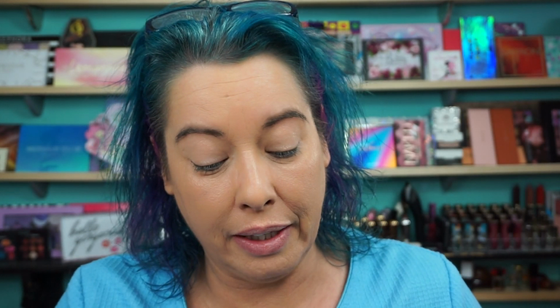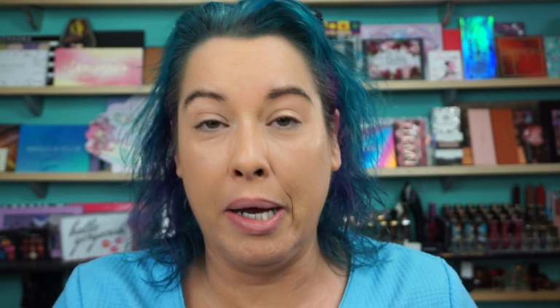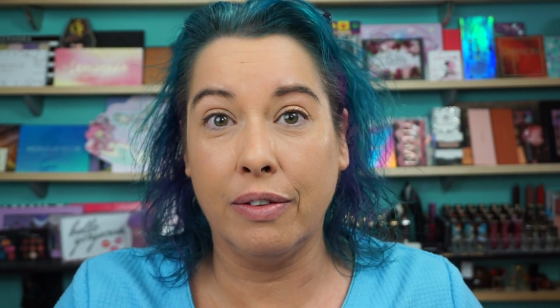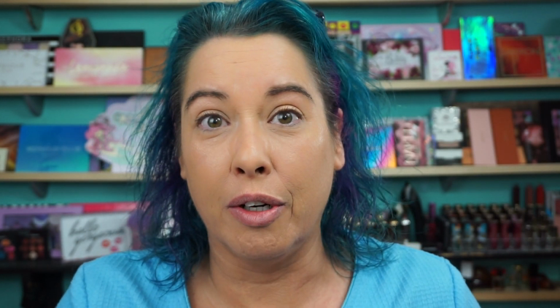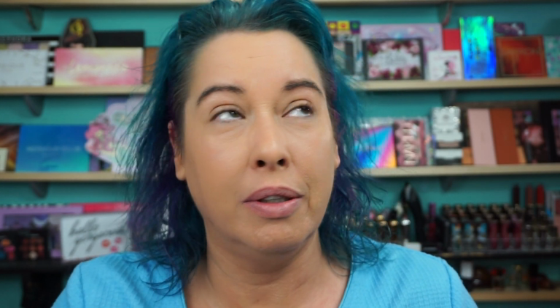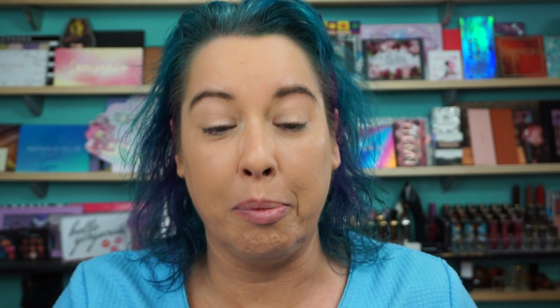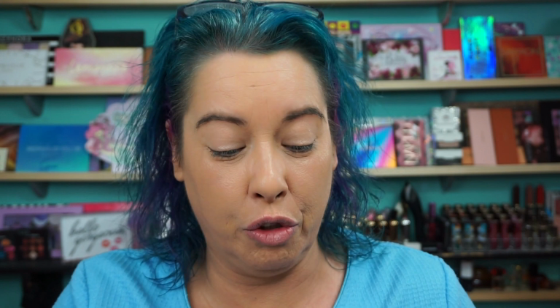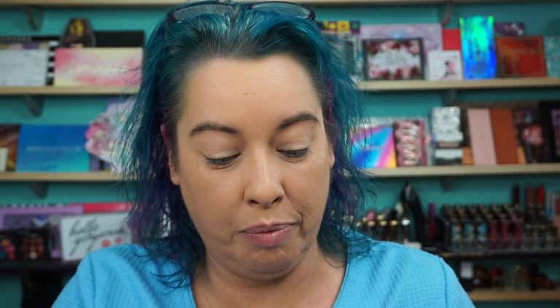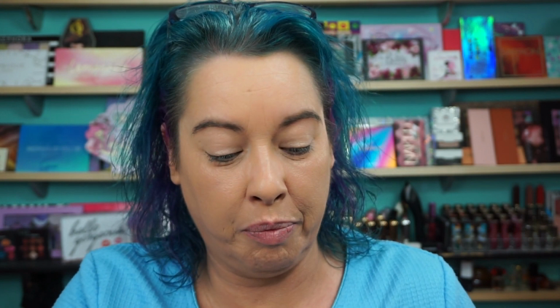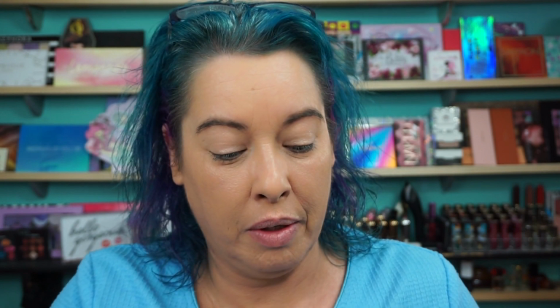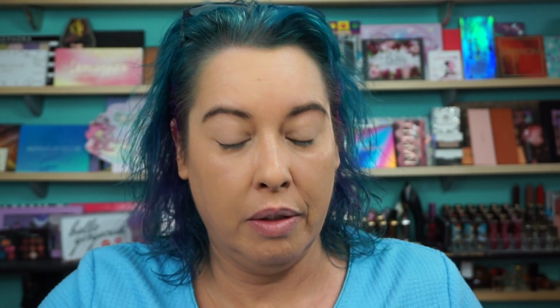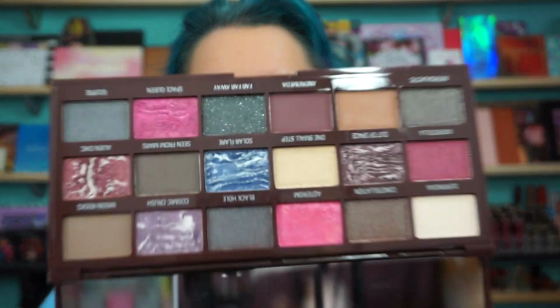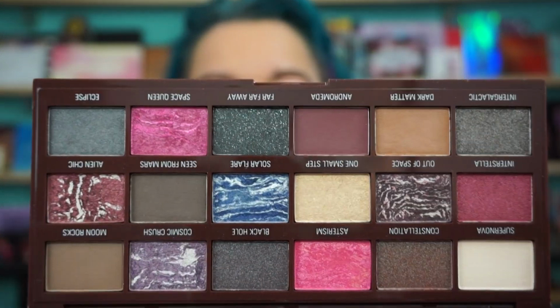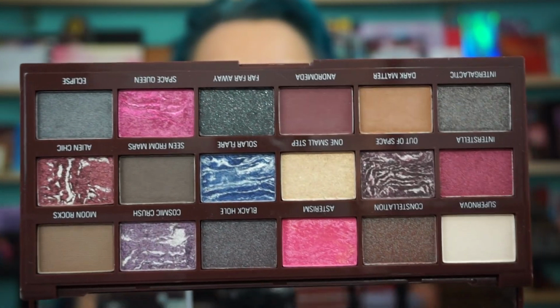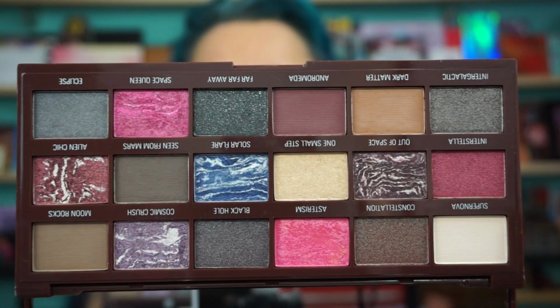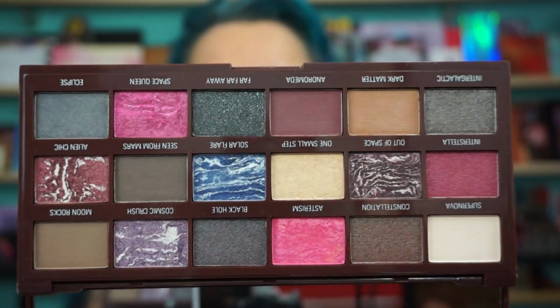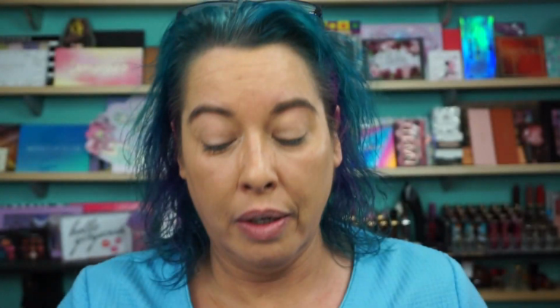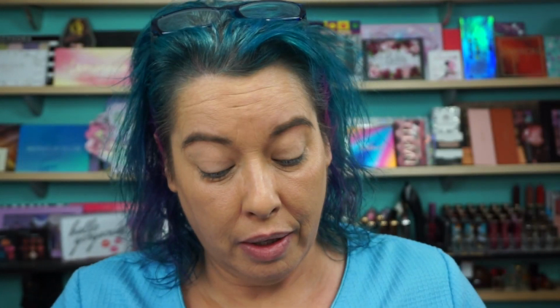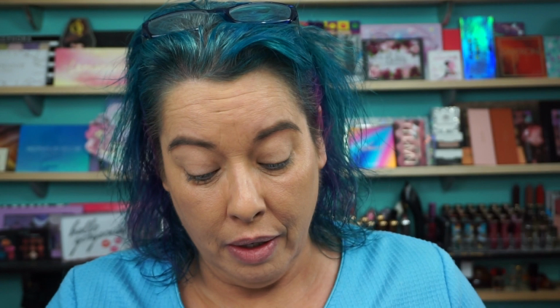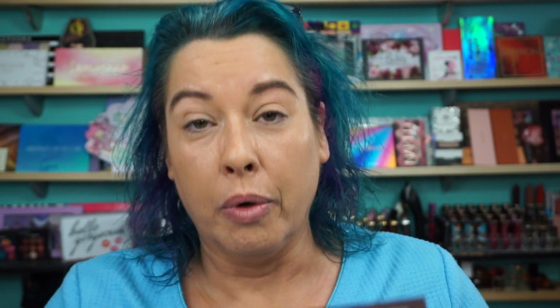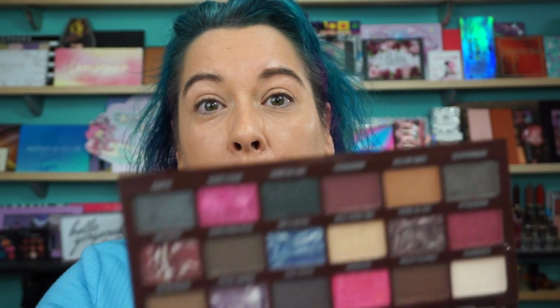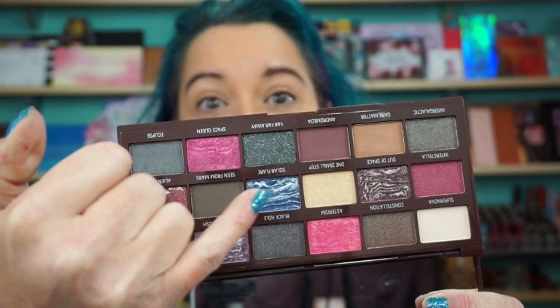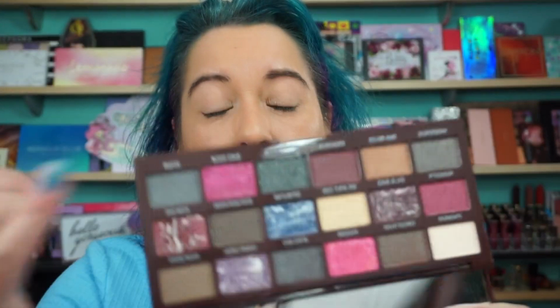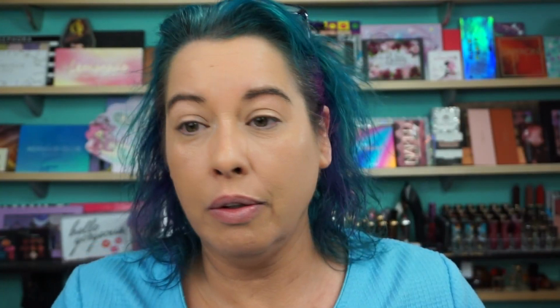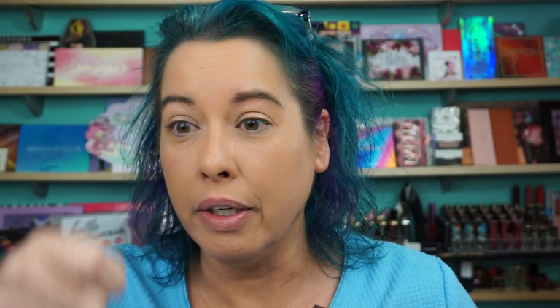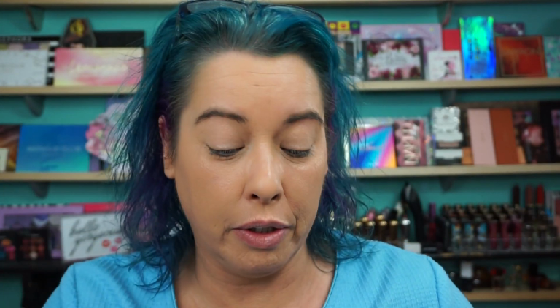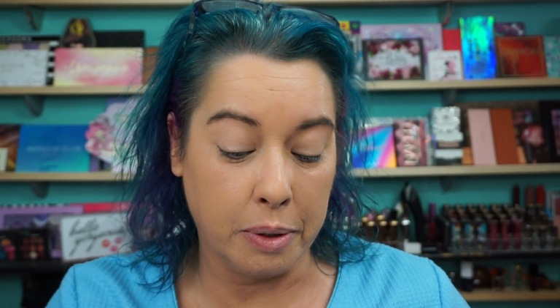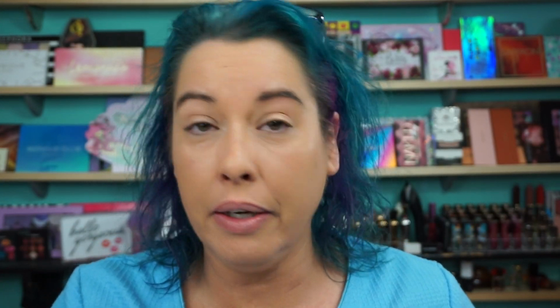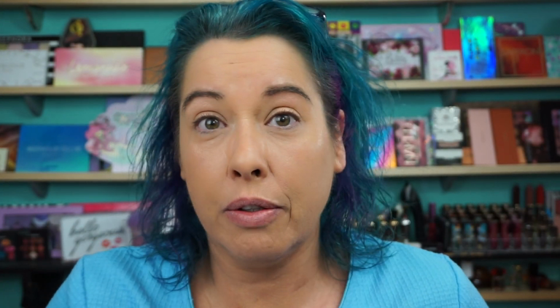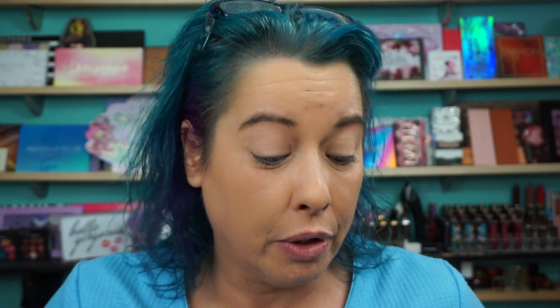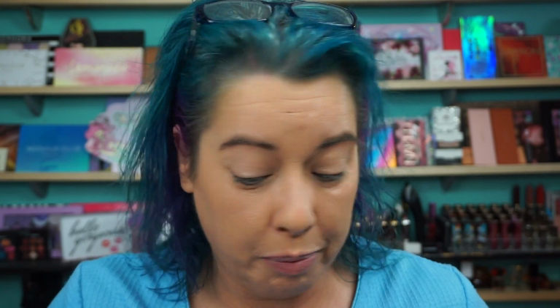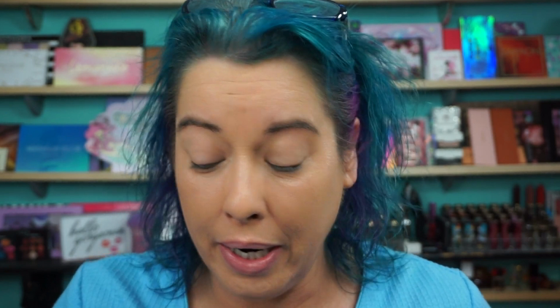Galactic palette from Makeup Revolution. We're going to play with that blue, we're going to hit the crease with some pink — let's just go berserk, why not.